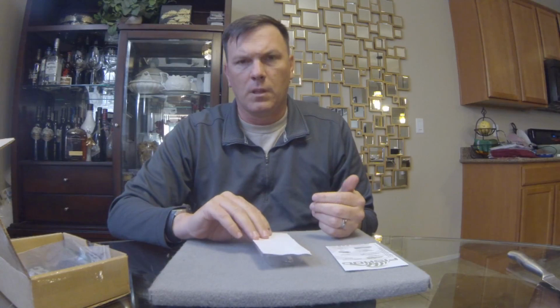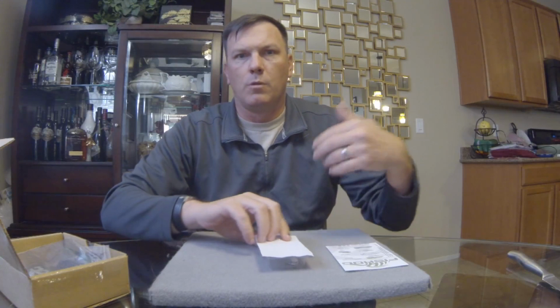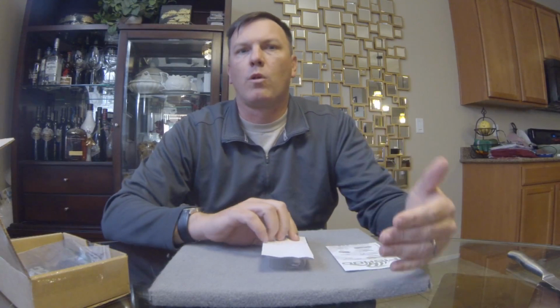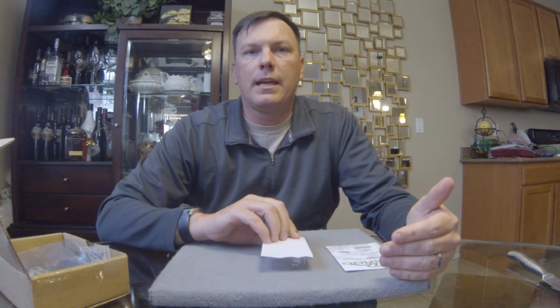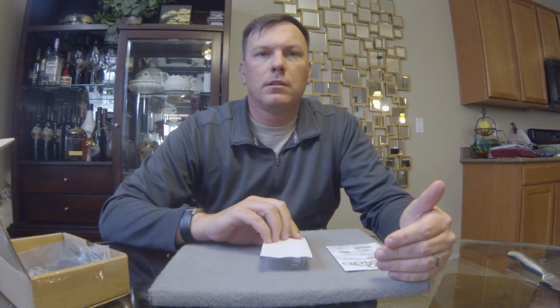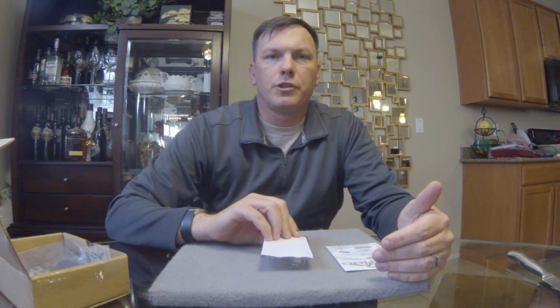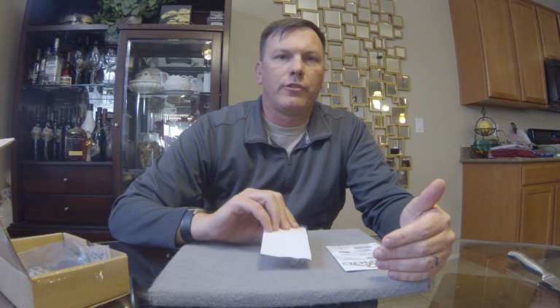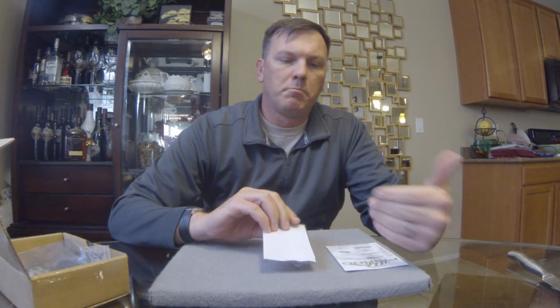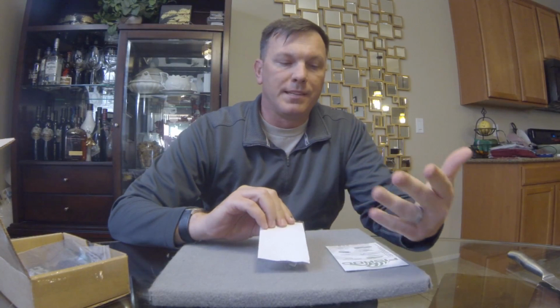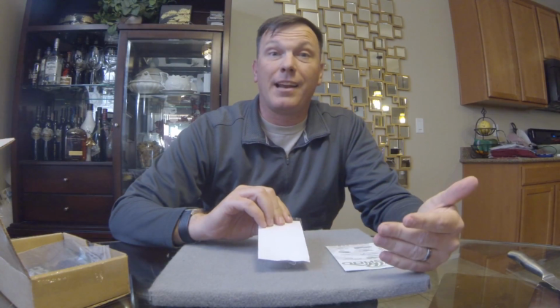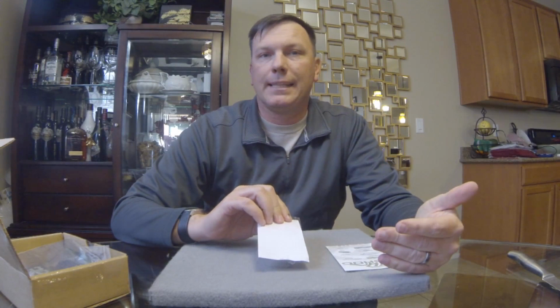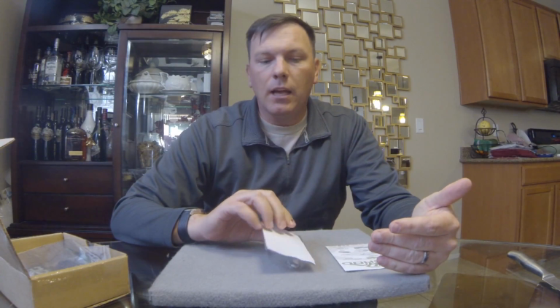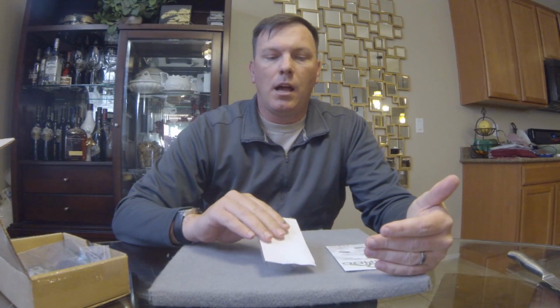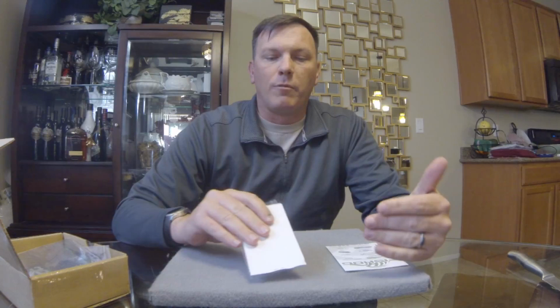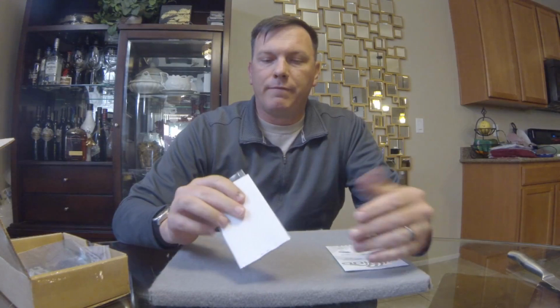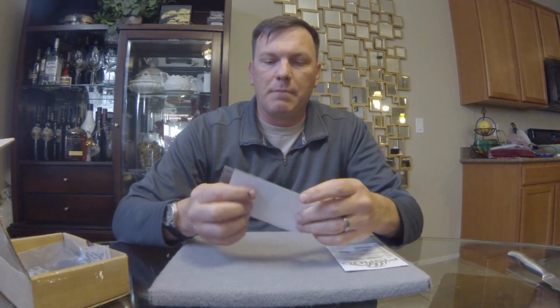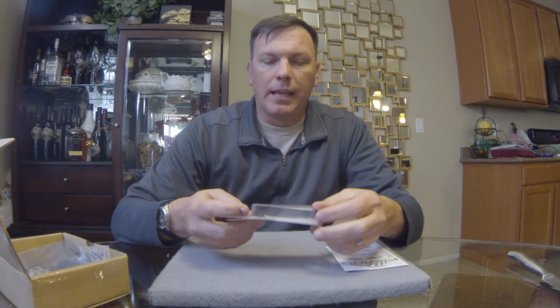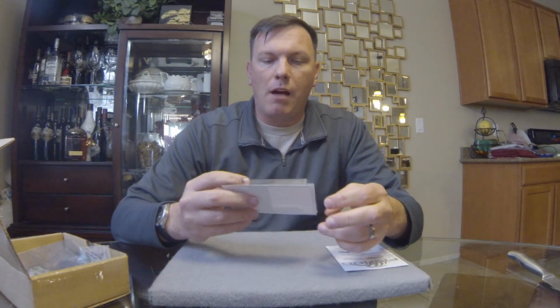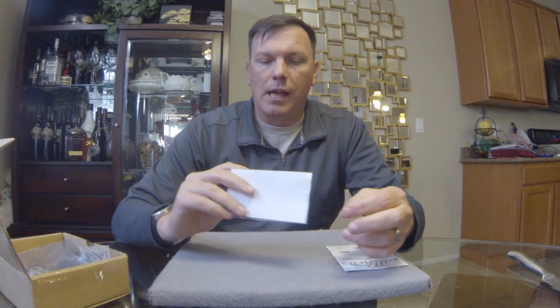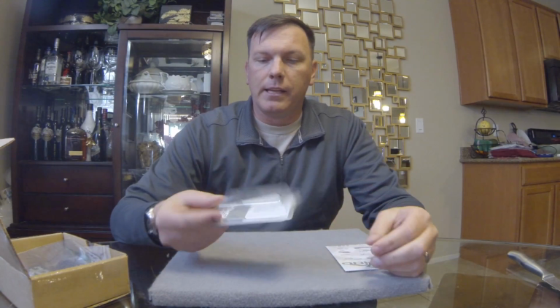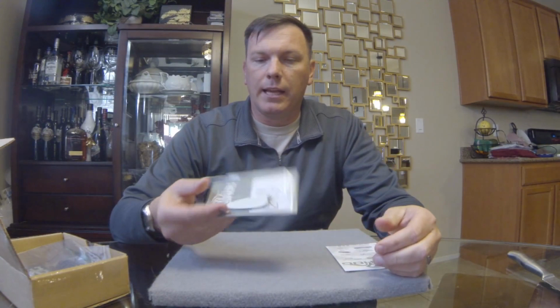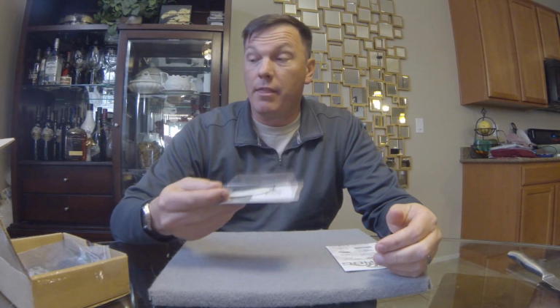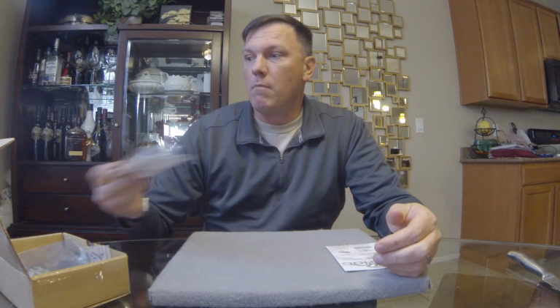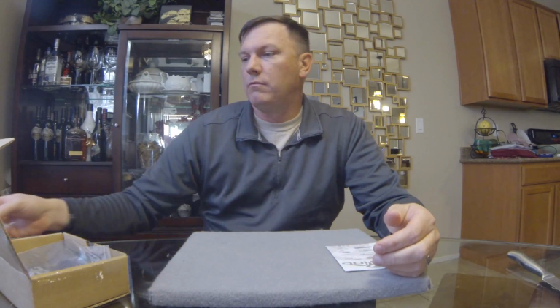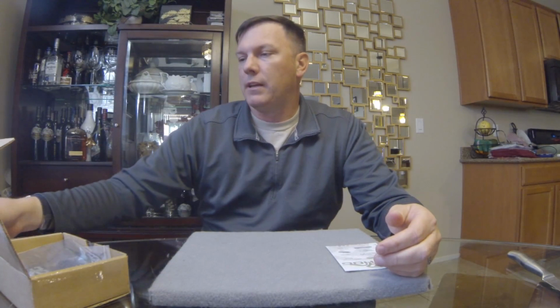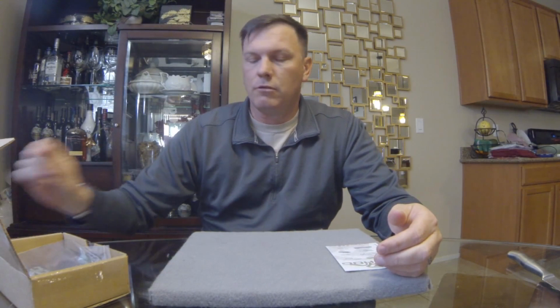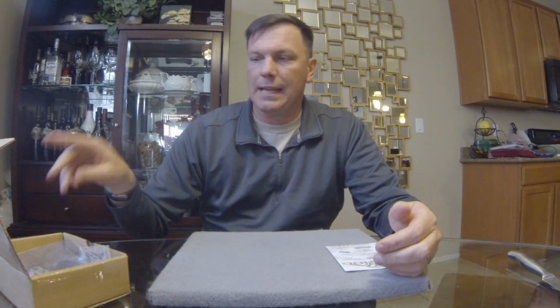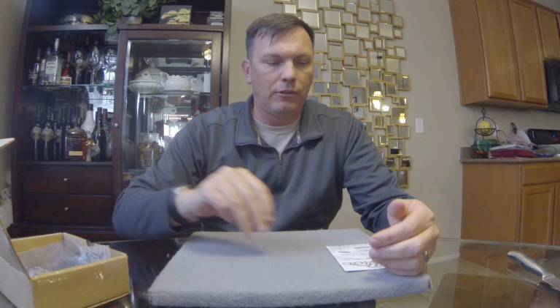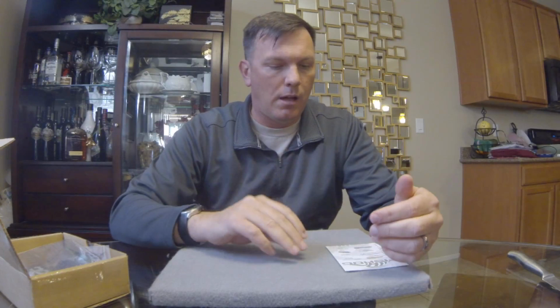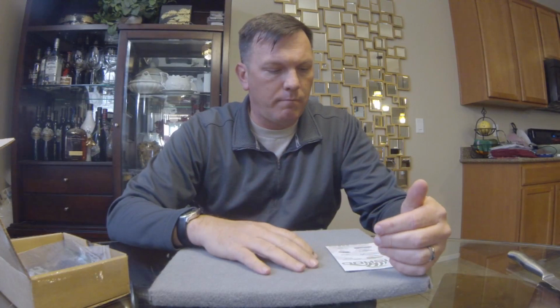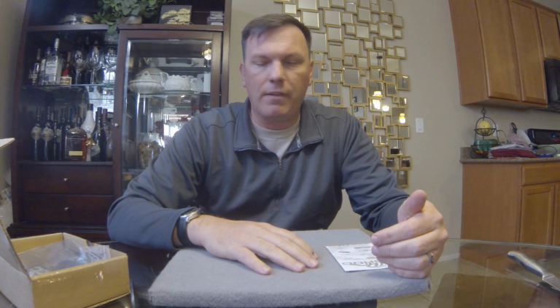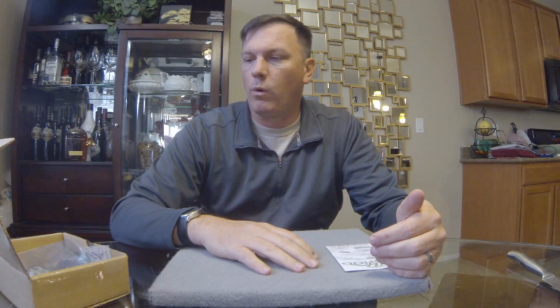My normal lake I fish during the summer is not a shad lake, however I've been fishing Lake Mead and Lake Mojave a lot lately and they are most definitely shad lakes. I'll give that spoon a workout this year for sure.